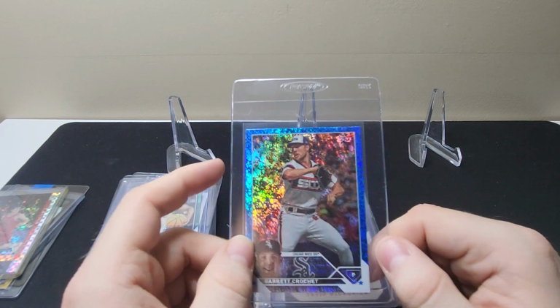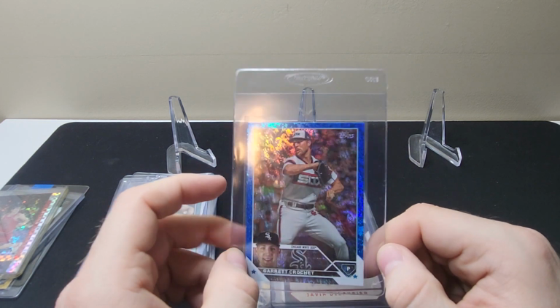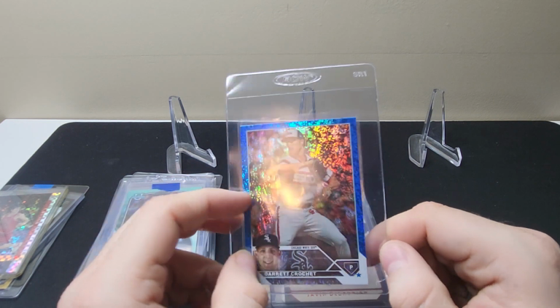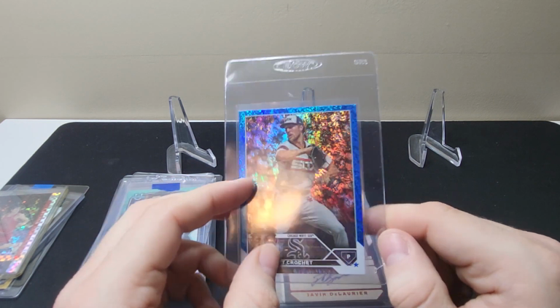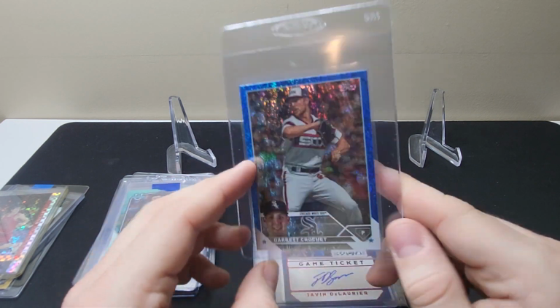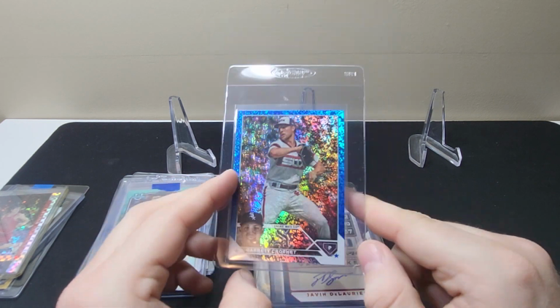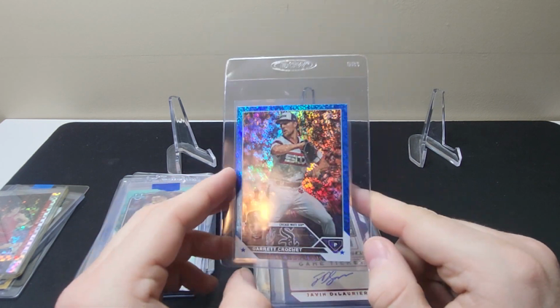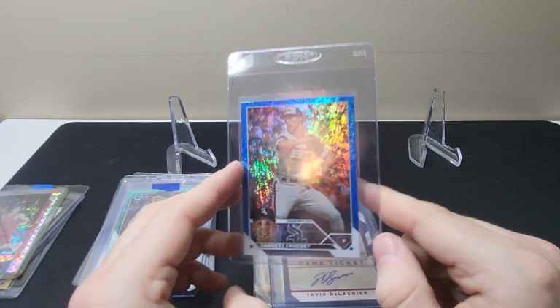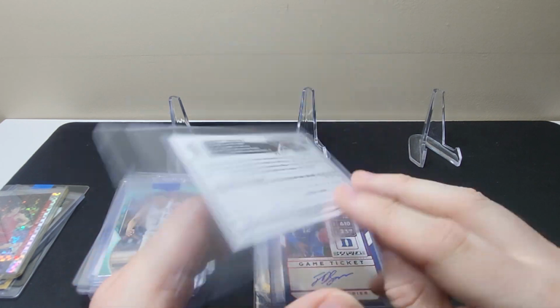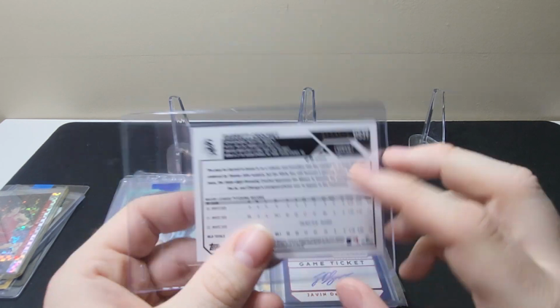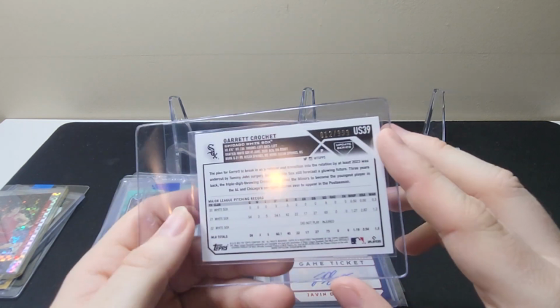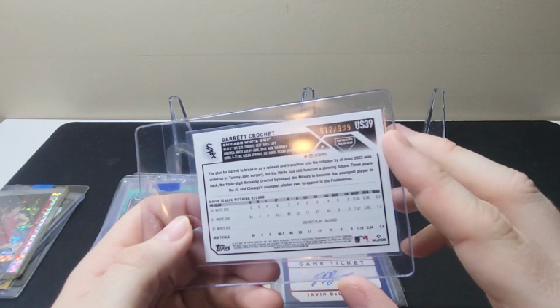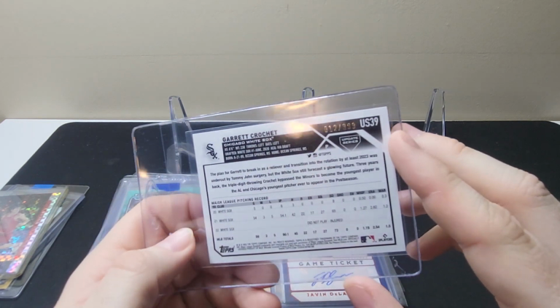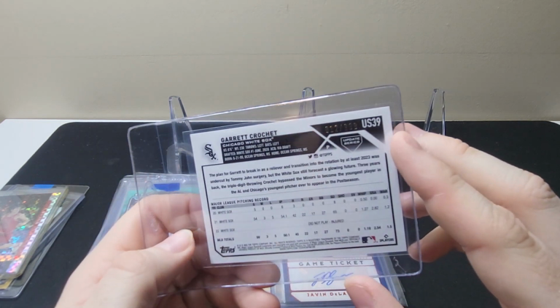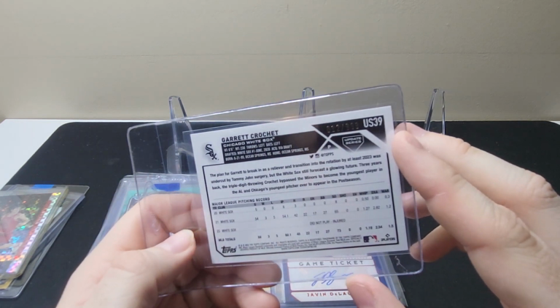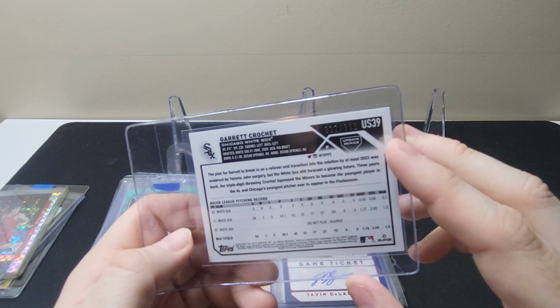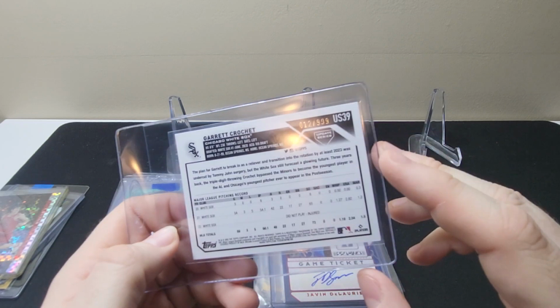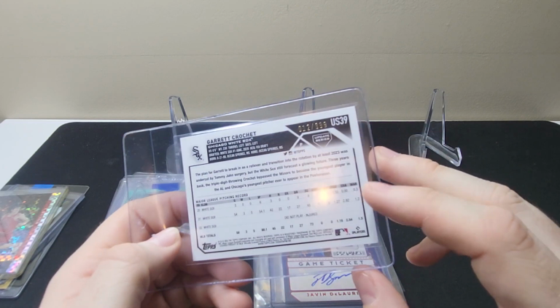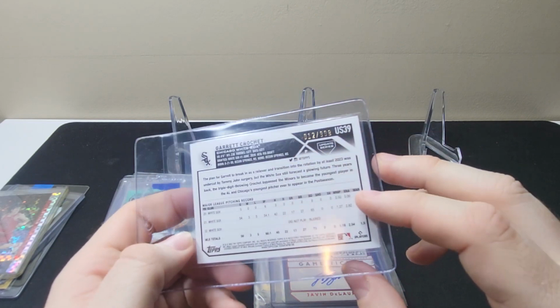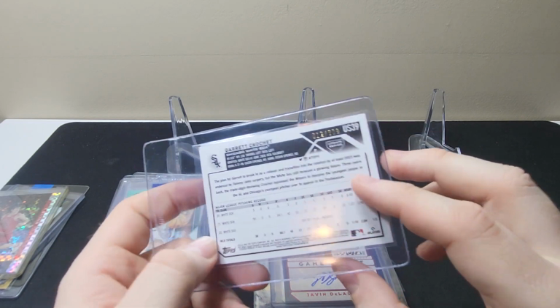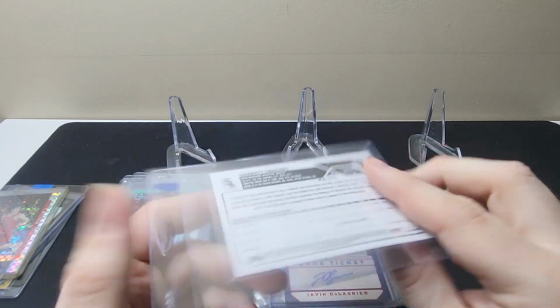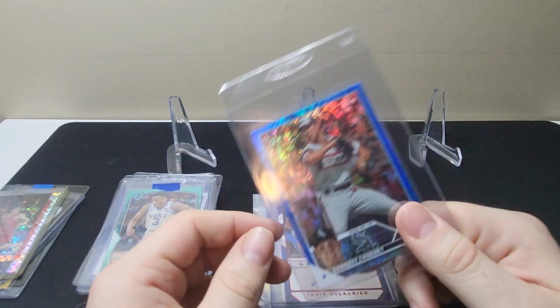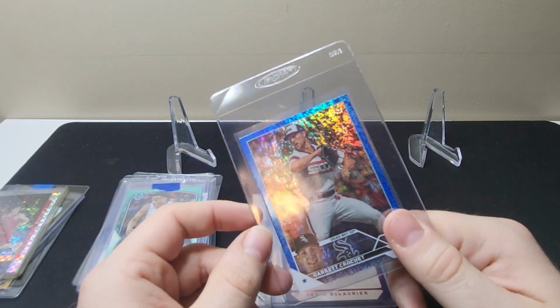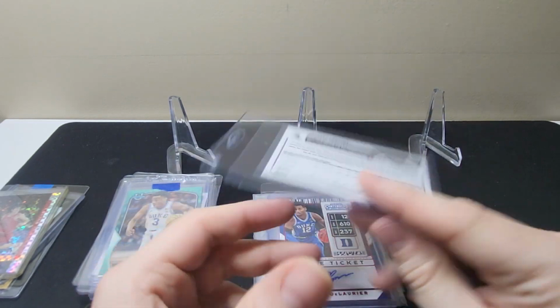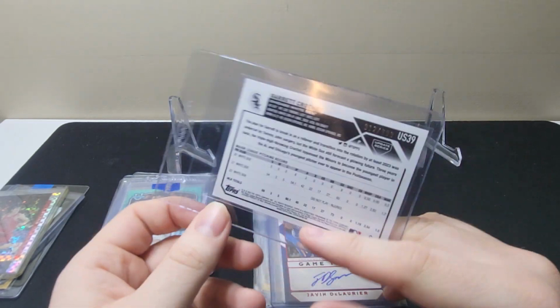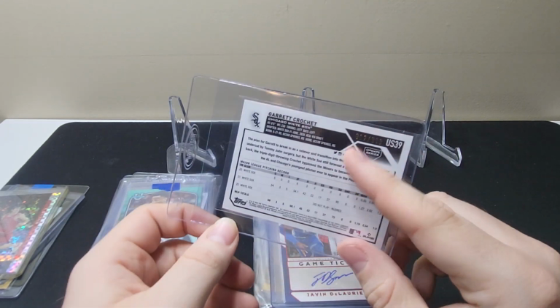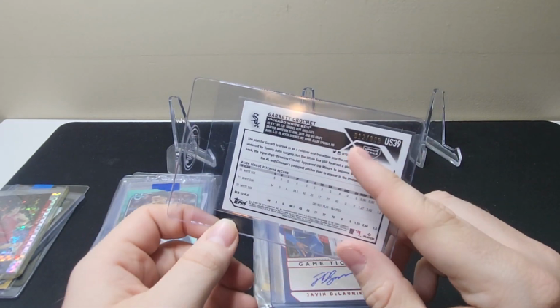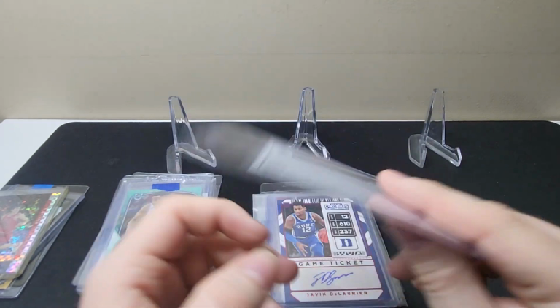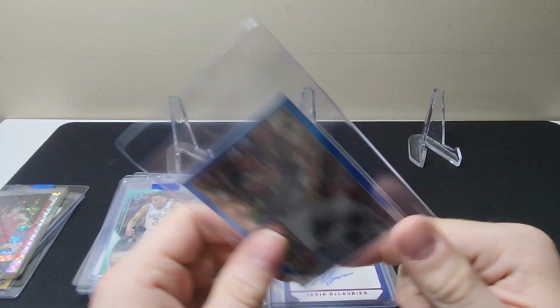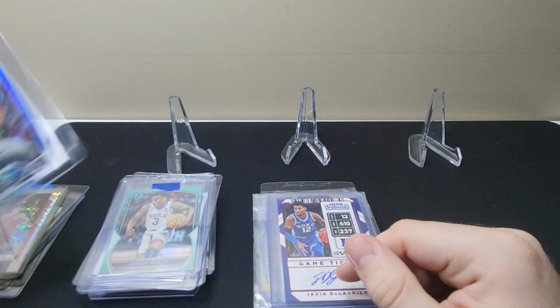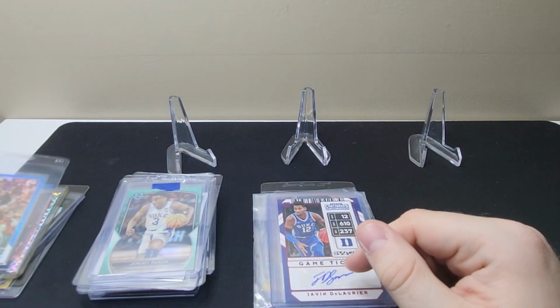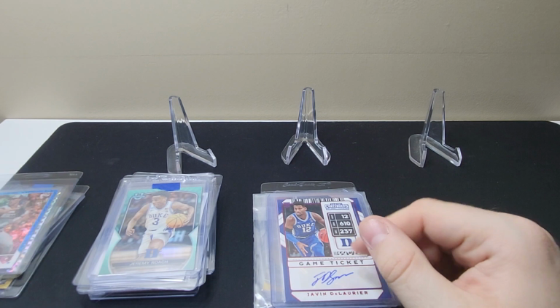Aguirre Crochet — this is $20.23, I think this is the blue foil, it's out of $9.99, just a cheap card.